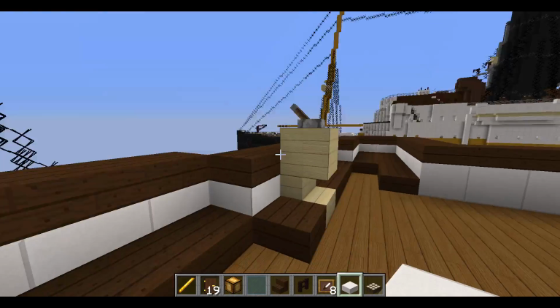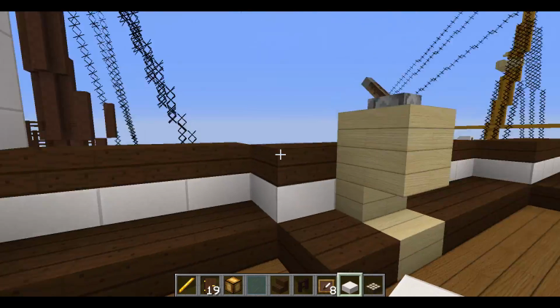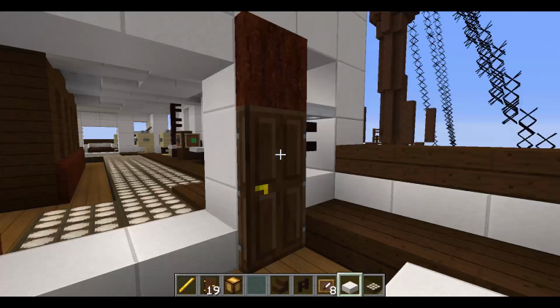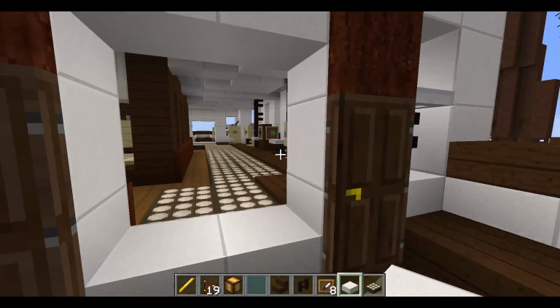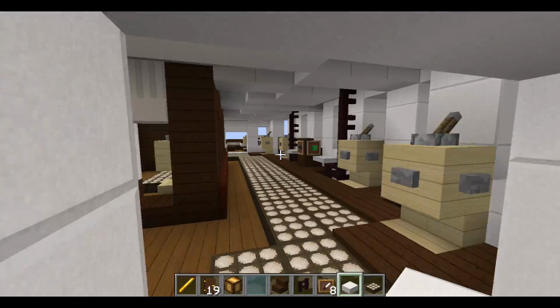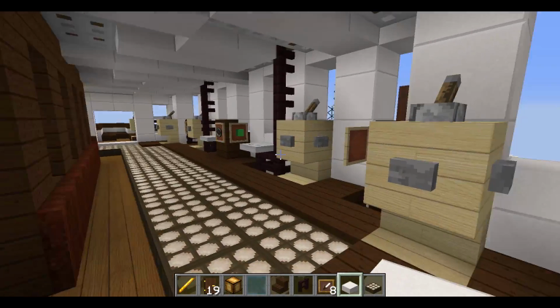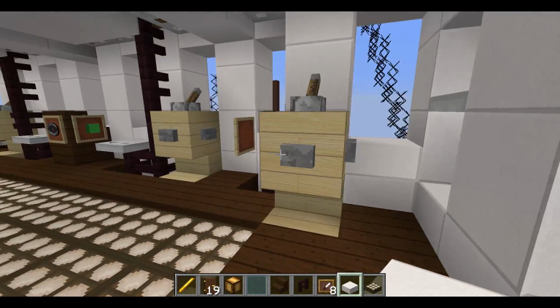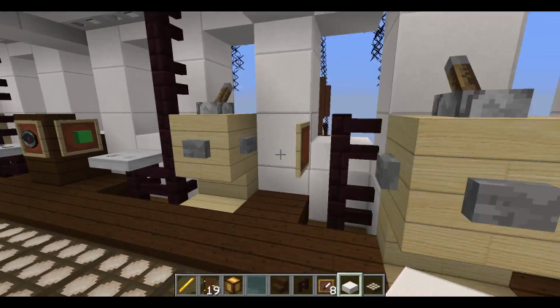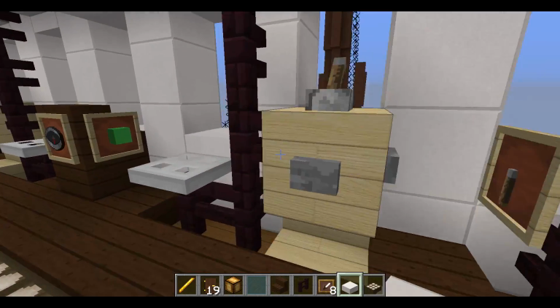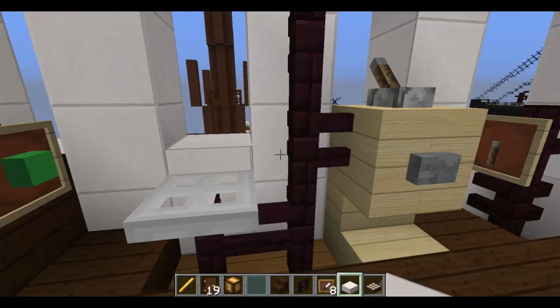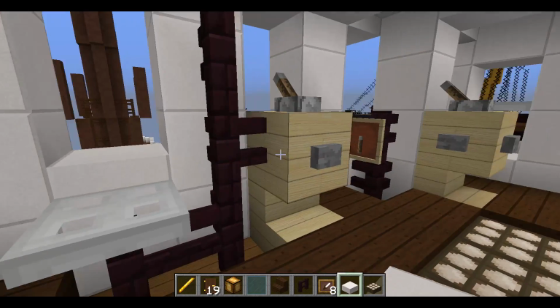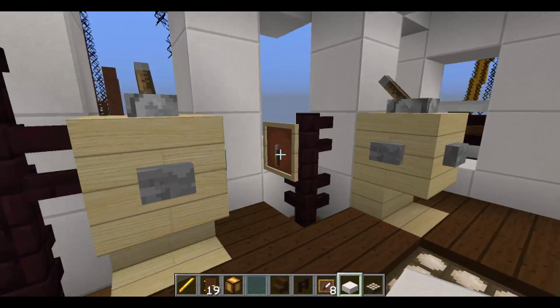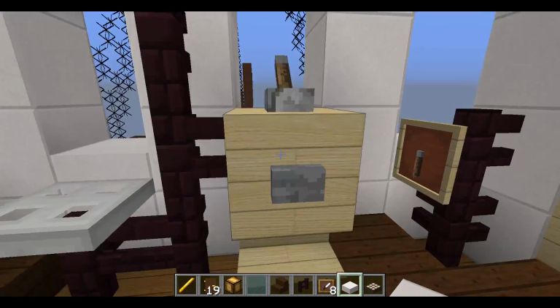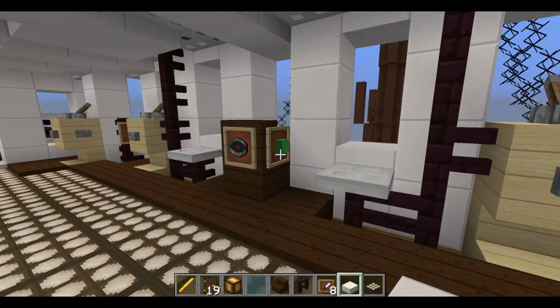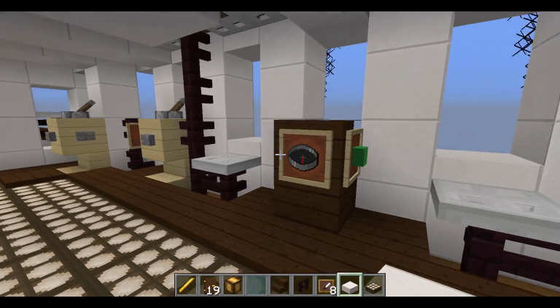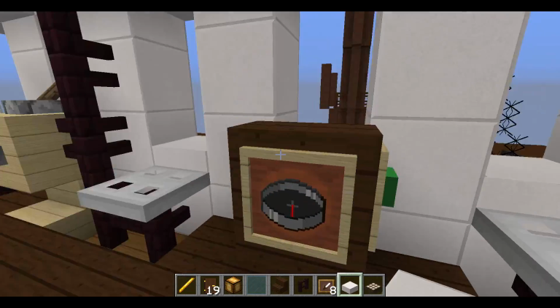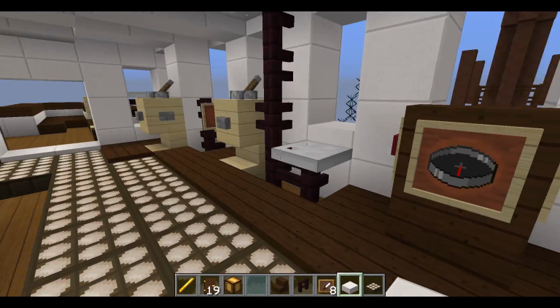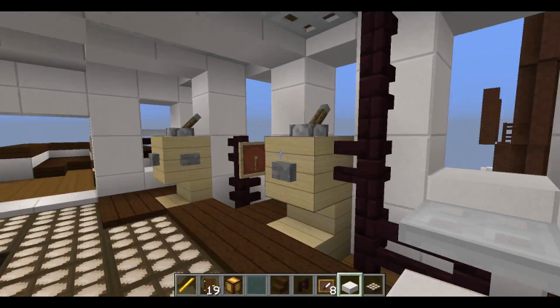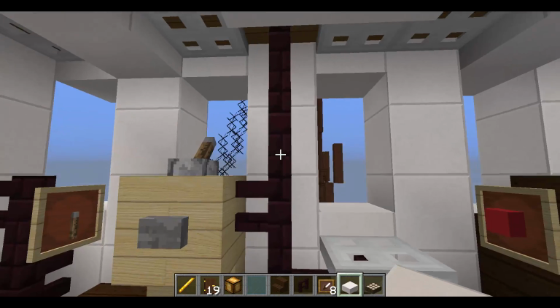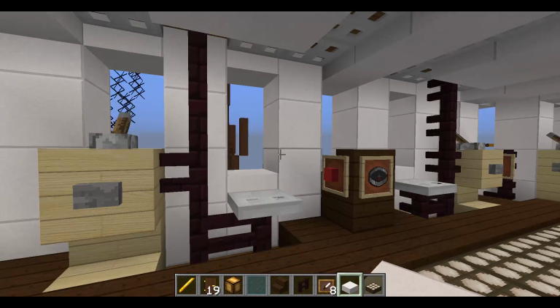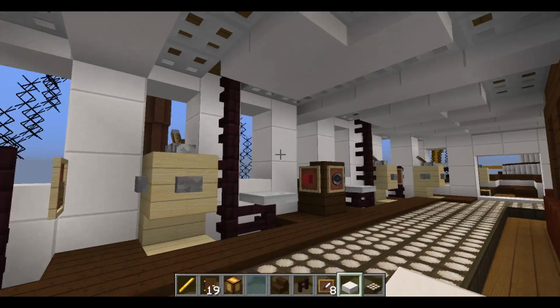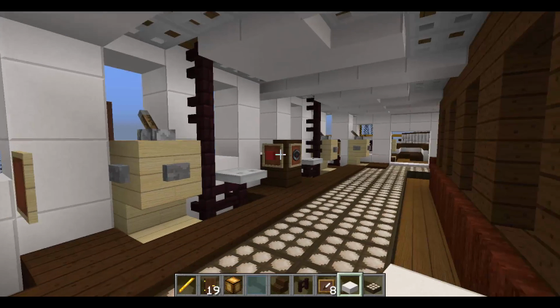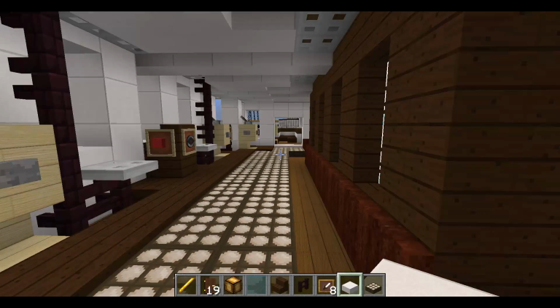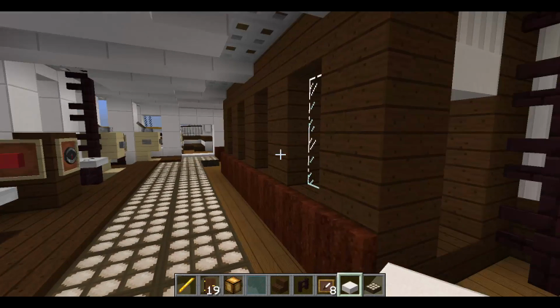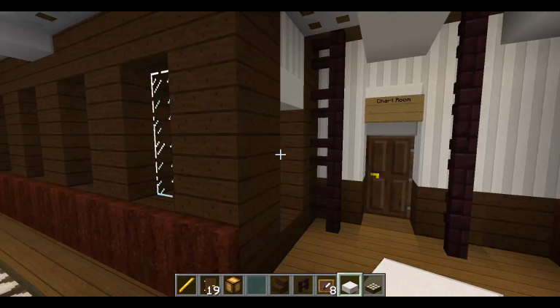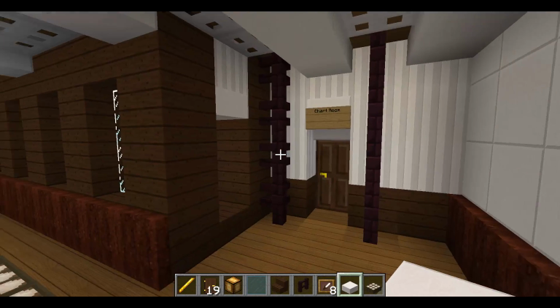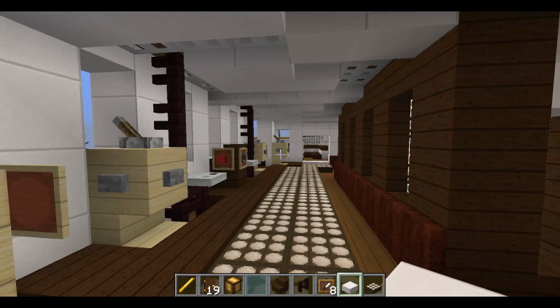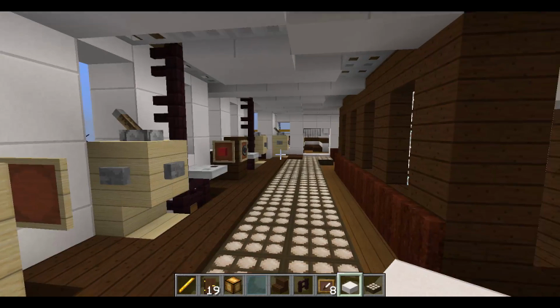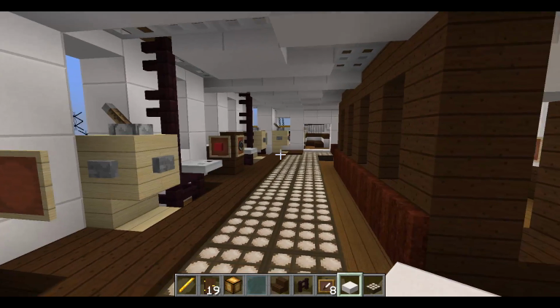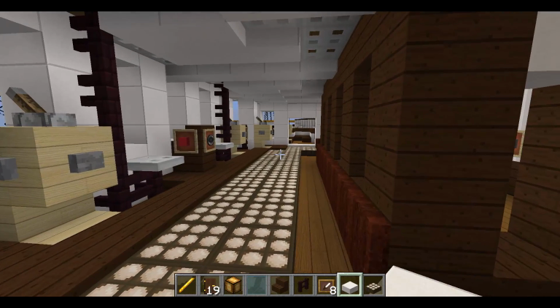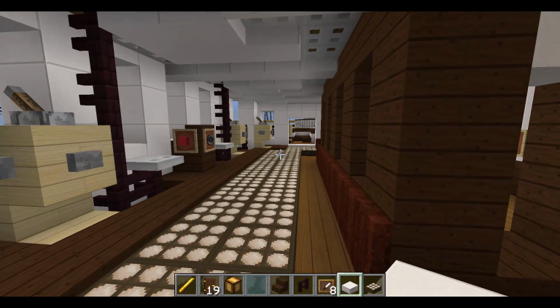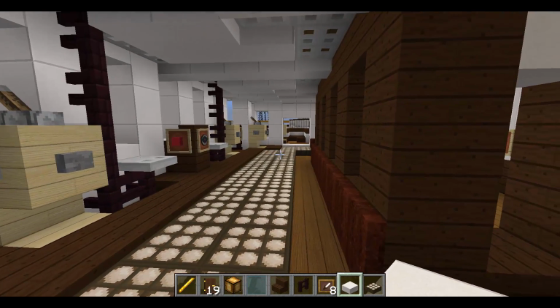Right here we have the bridge. We have the telegraphs, the phones, telemotors, and lots of gauges and stuff. It looks a lot like Mauritania's.